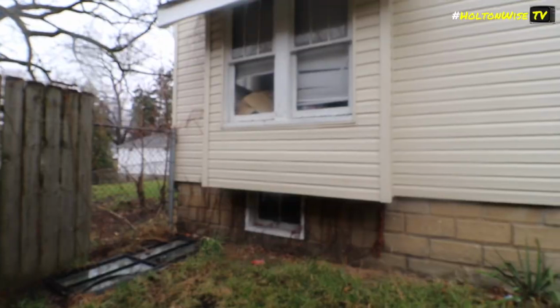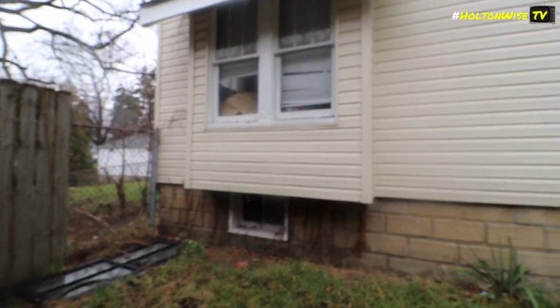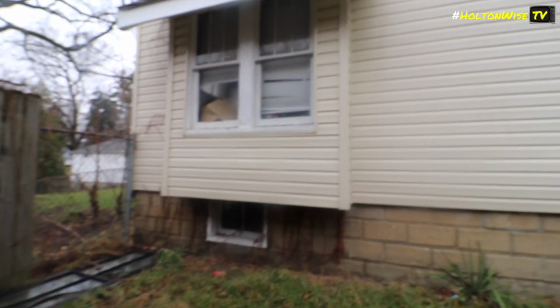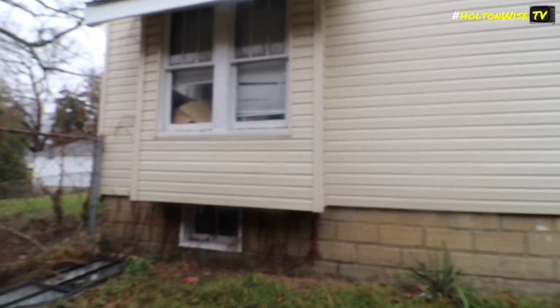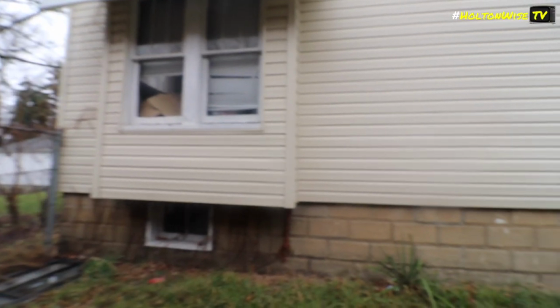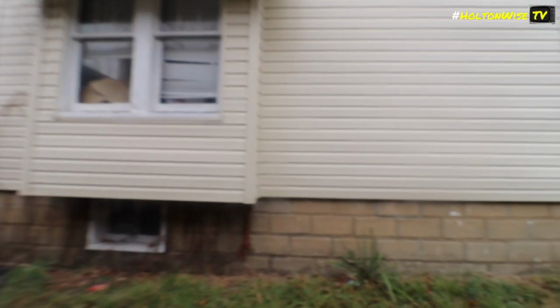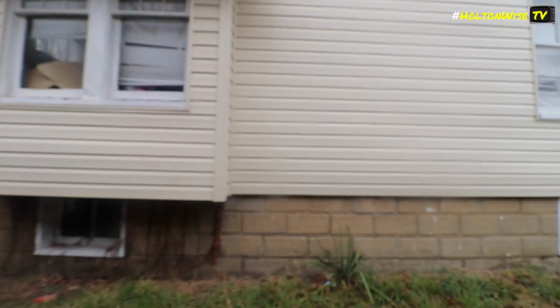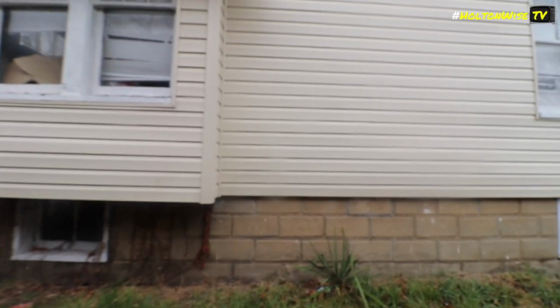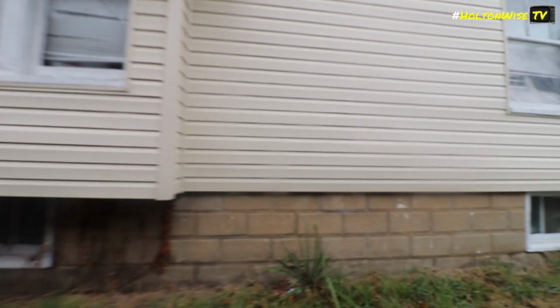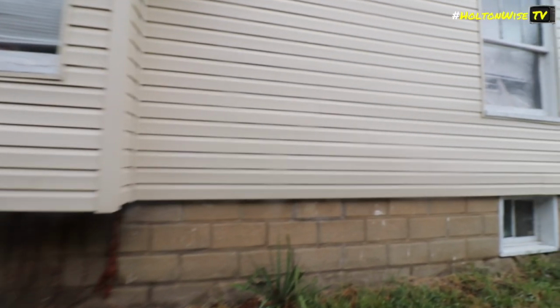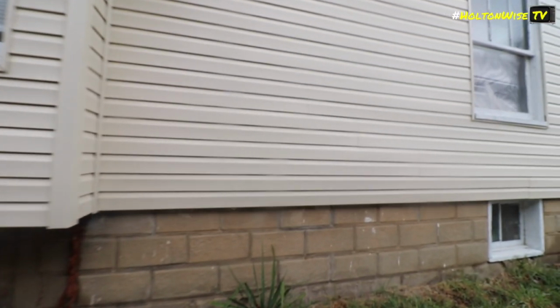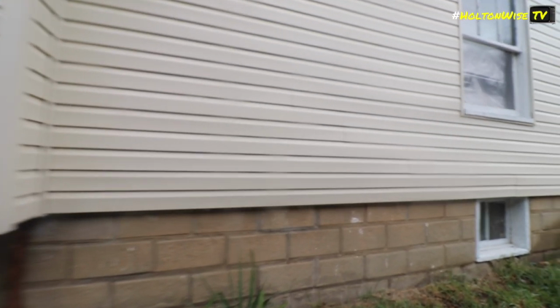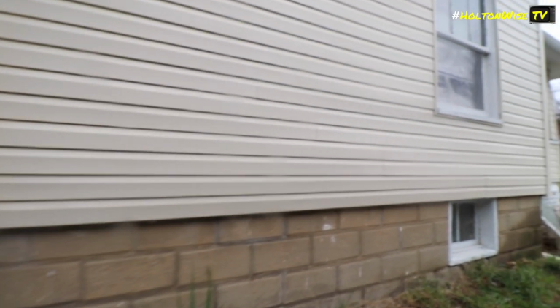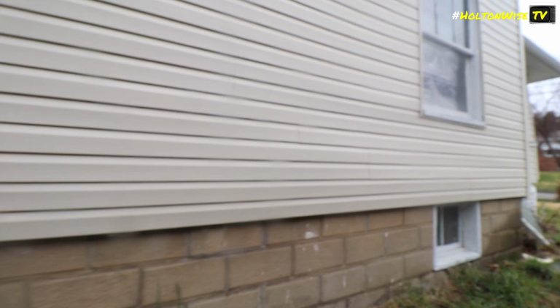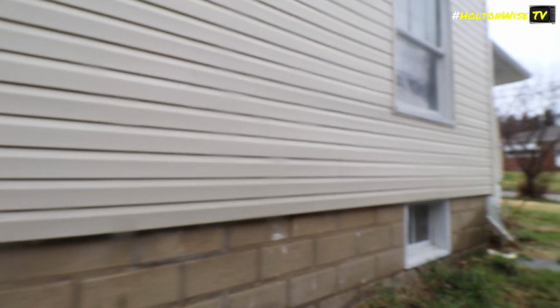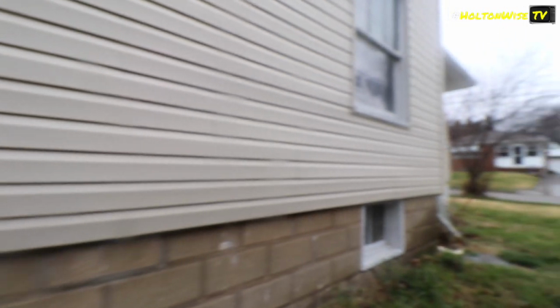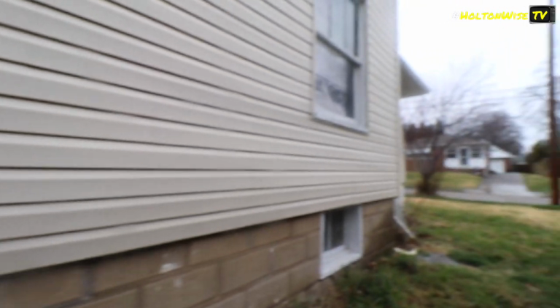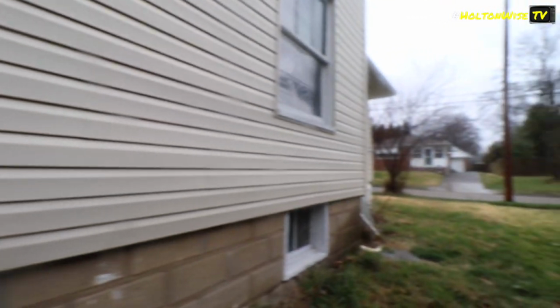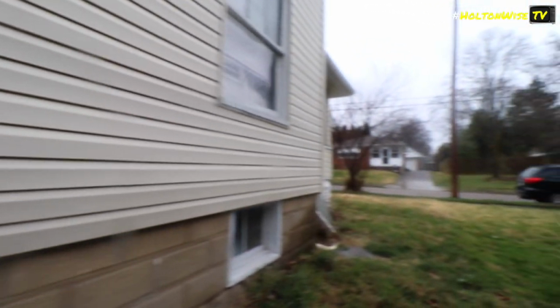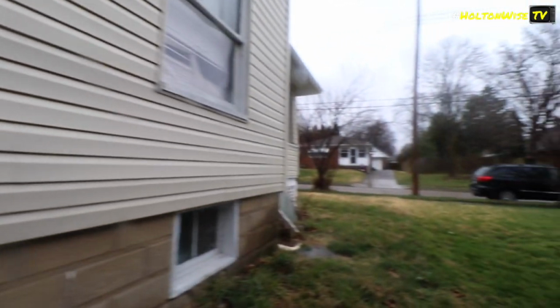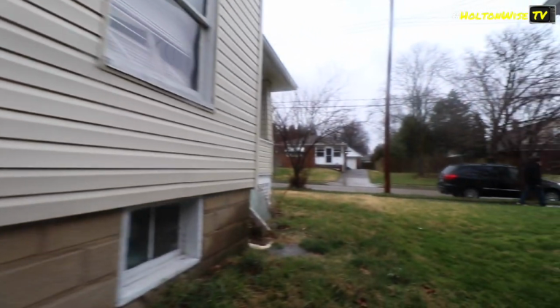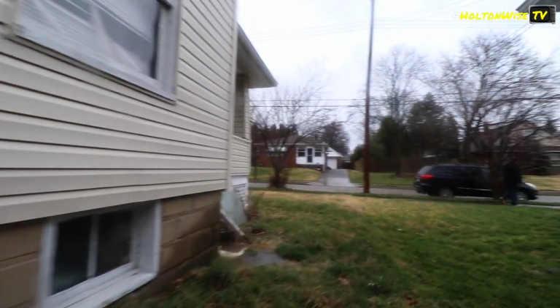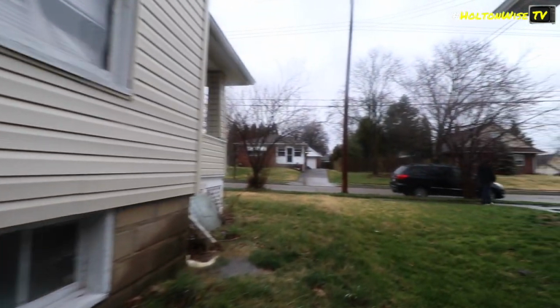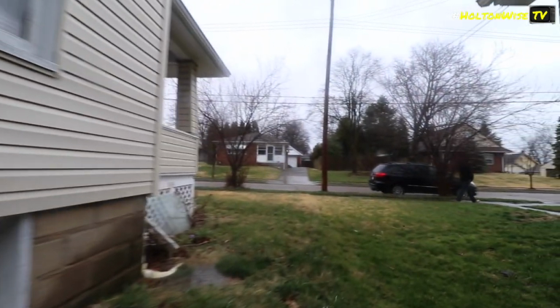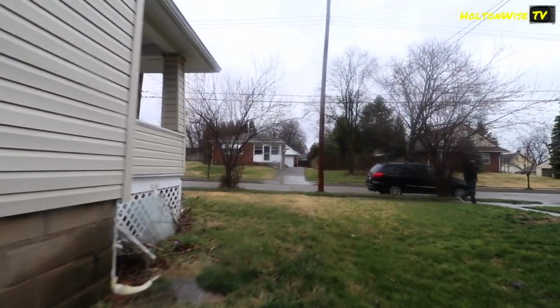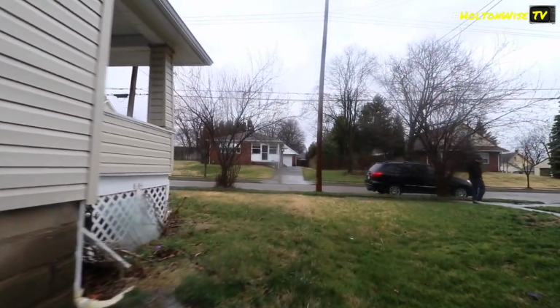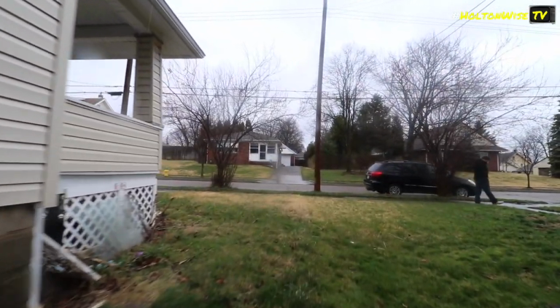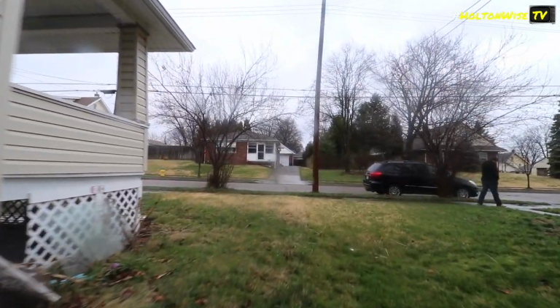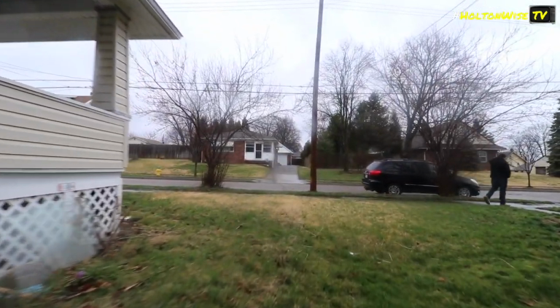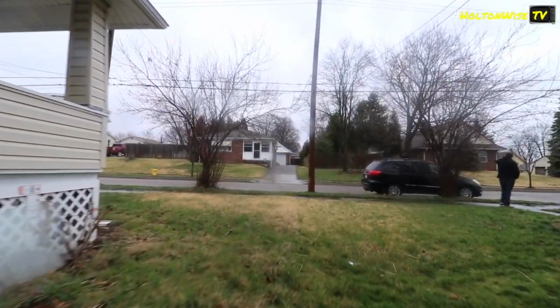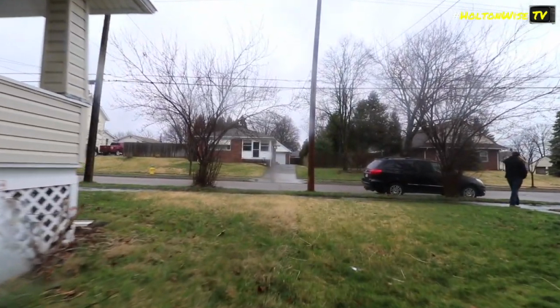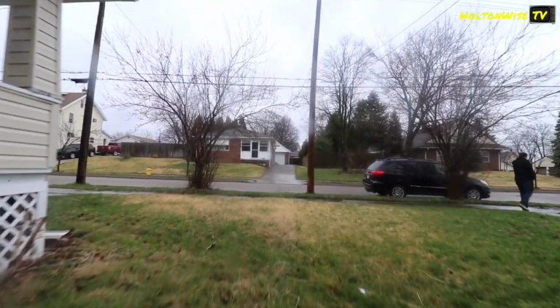I didn't even see this. It's got a huge backyard — well, not huge, but... I don't think this is going to be working.